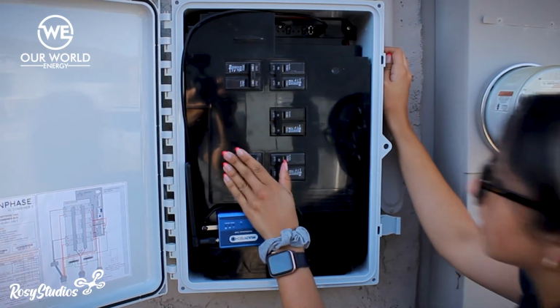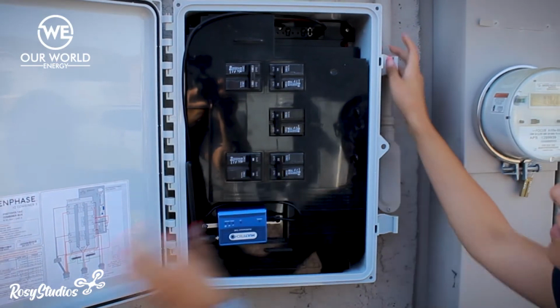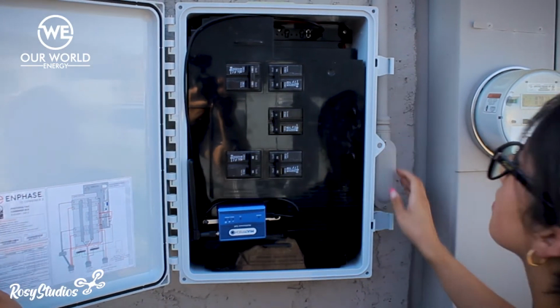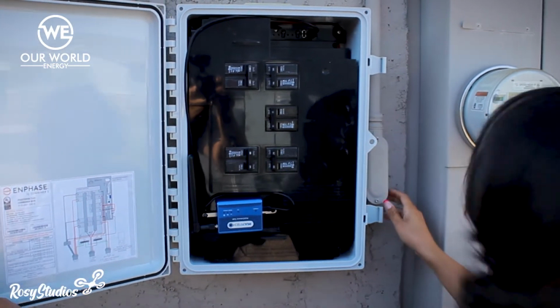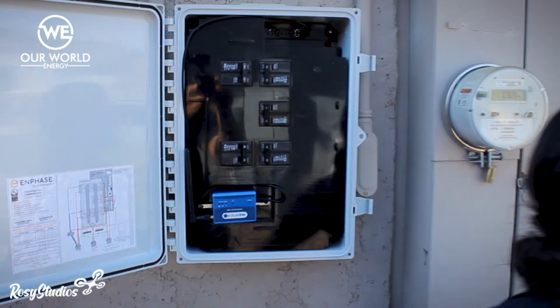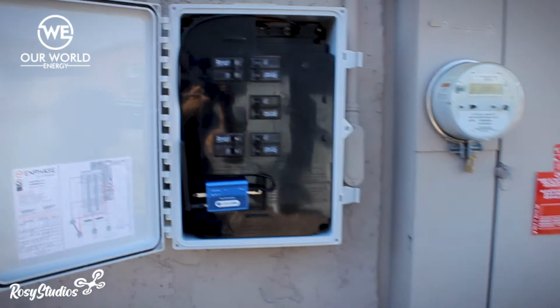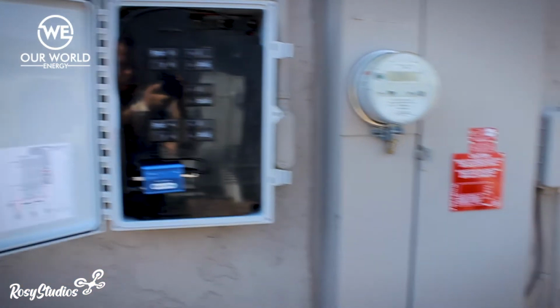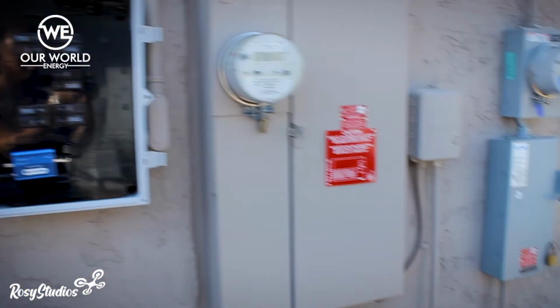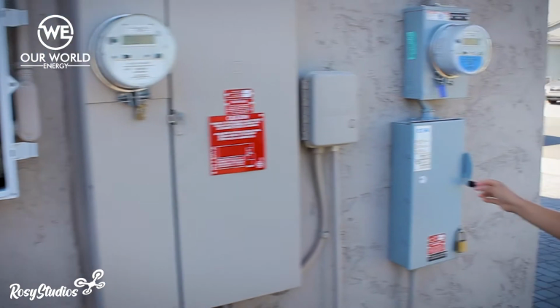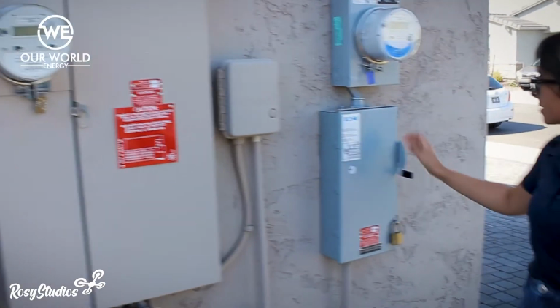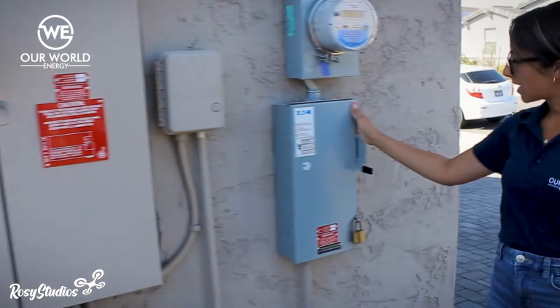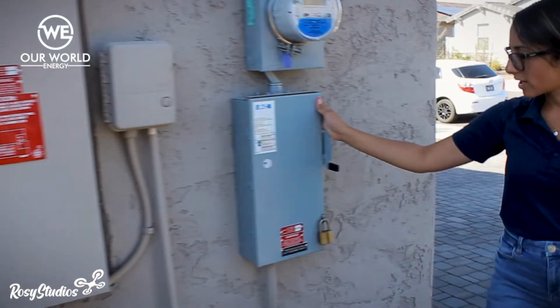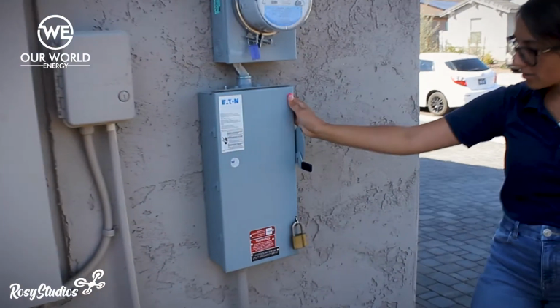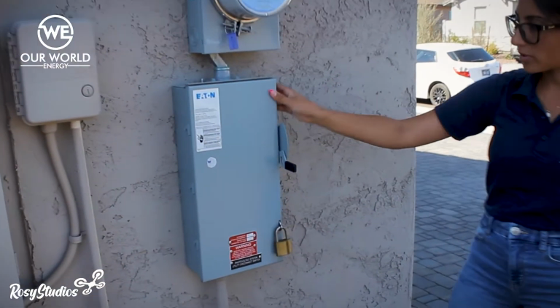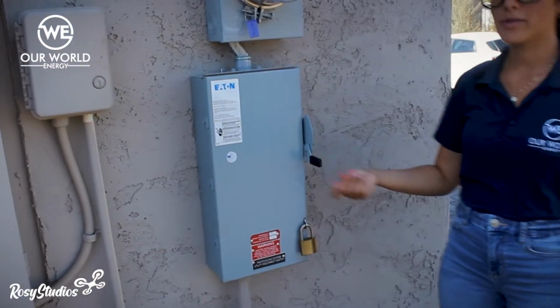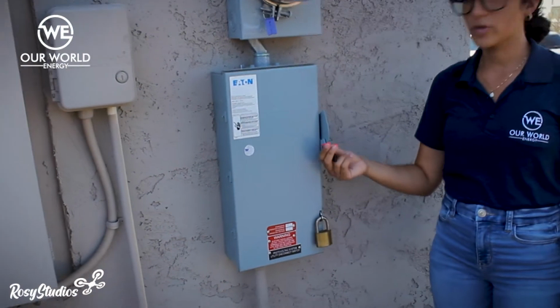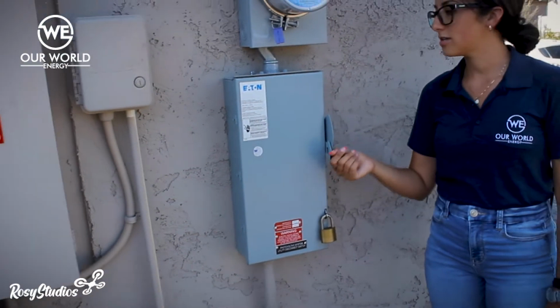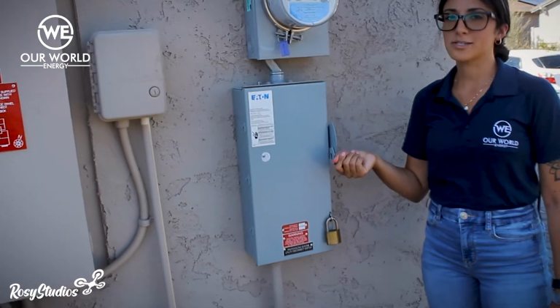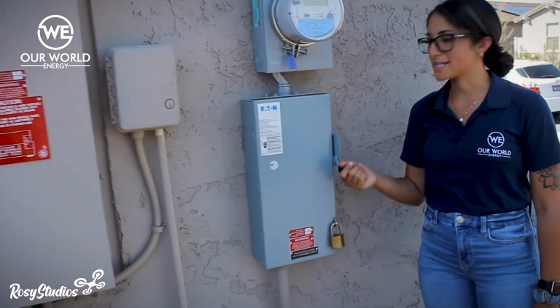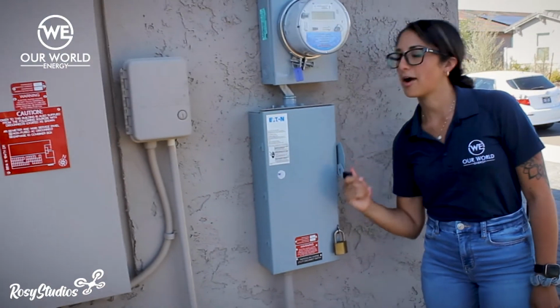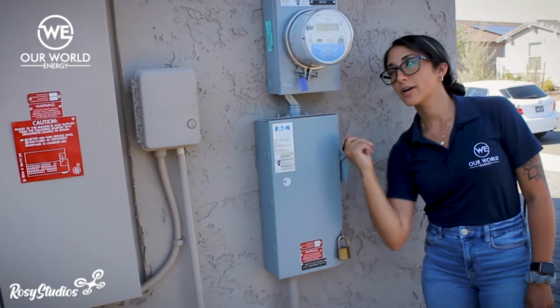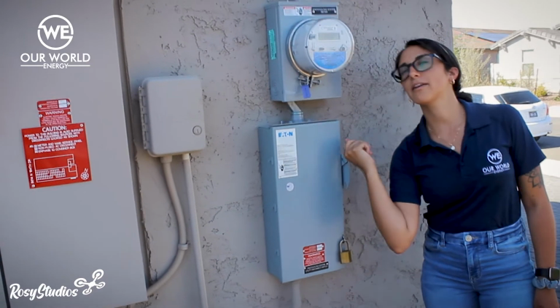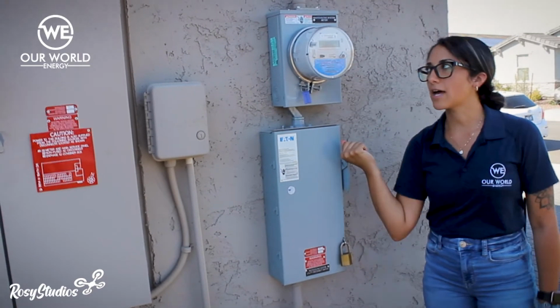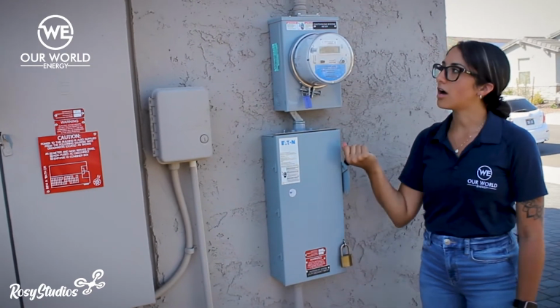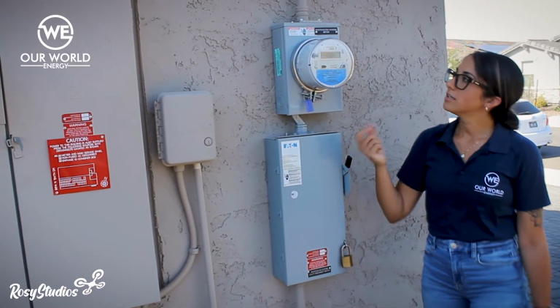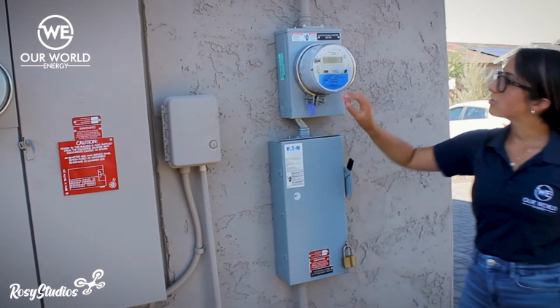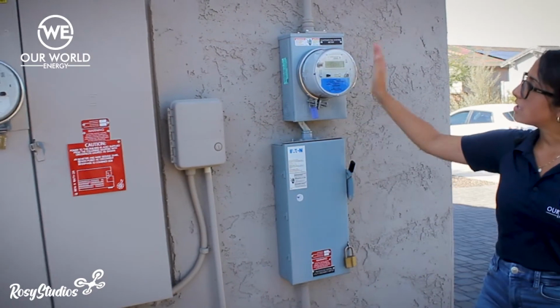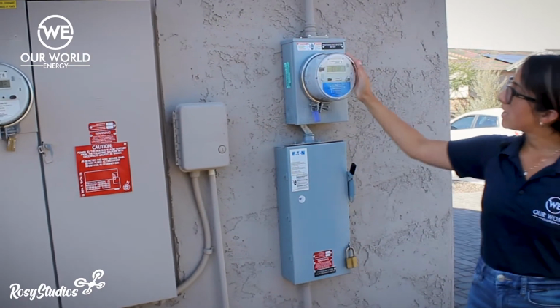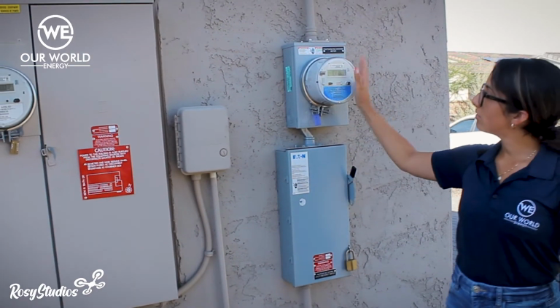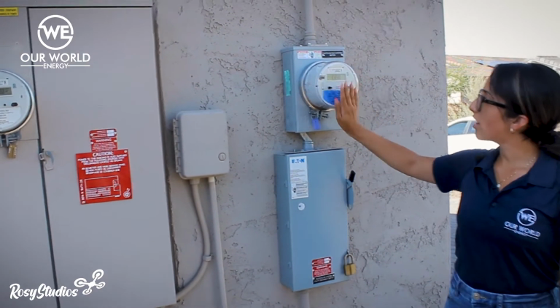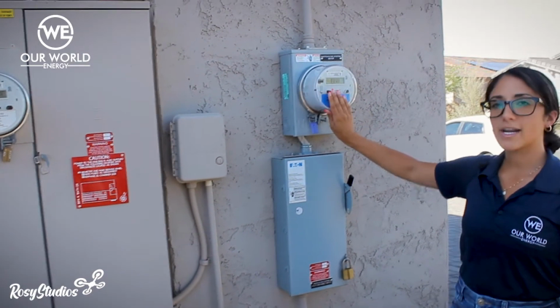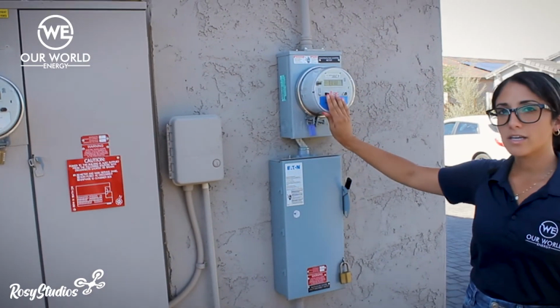Now once this is completed, we're going to head on over to the disconnect right here, and we're going to flip the switch, which is a super exciting part. I'm going to go ahead and flip that to on, and you should see your meter running automatically here.